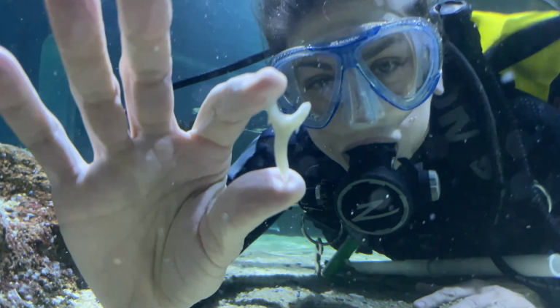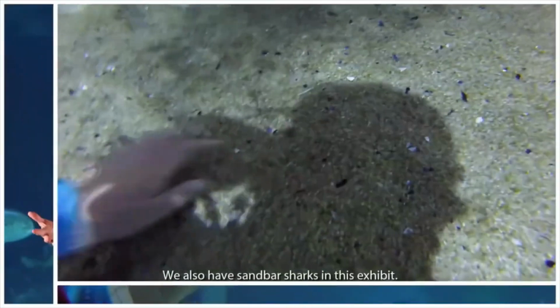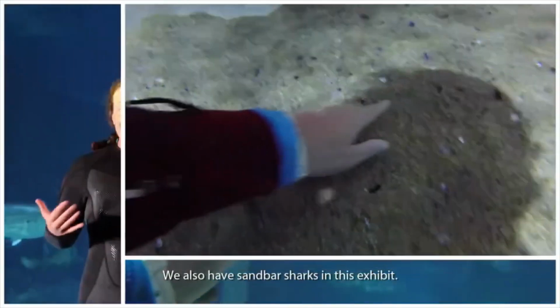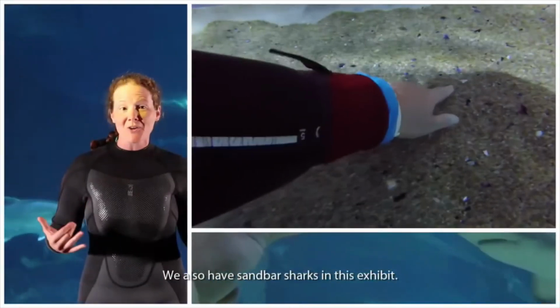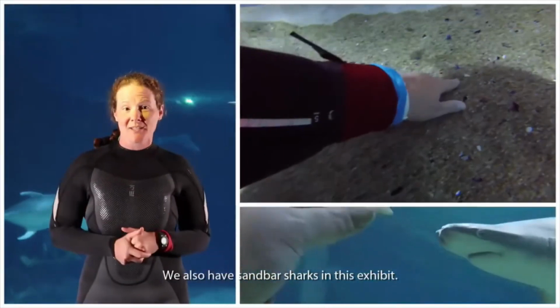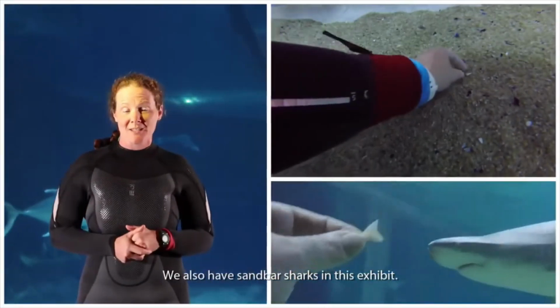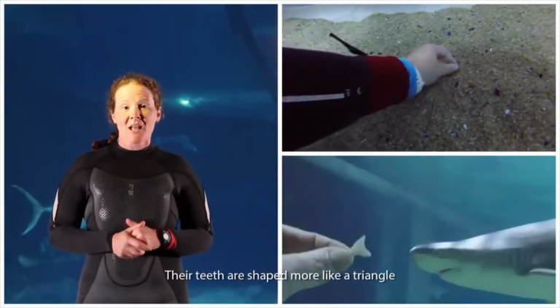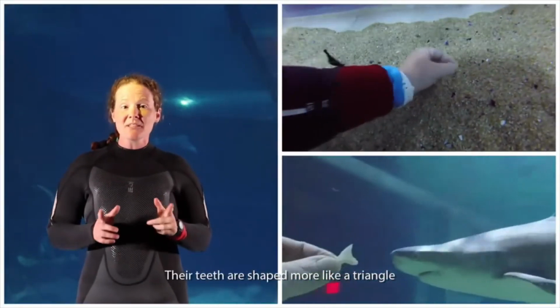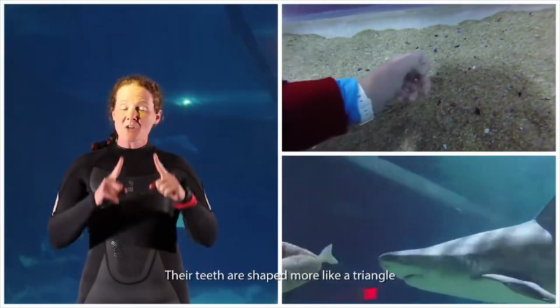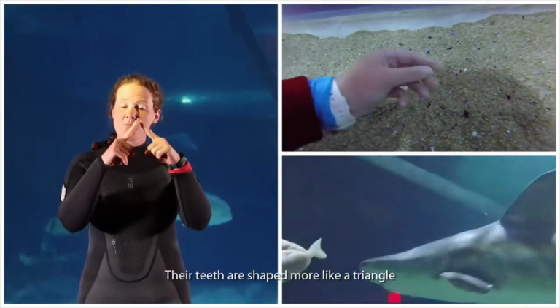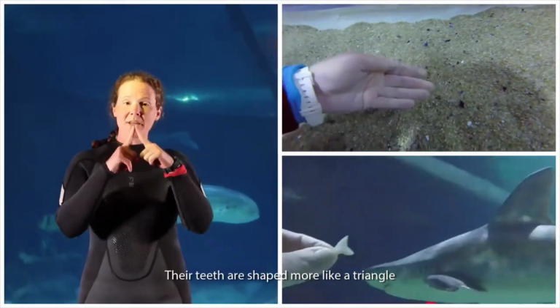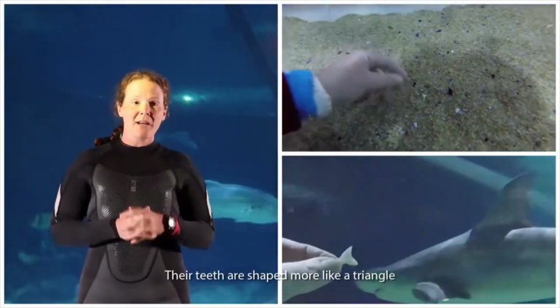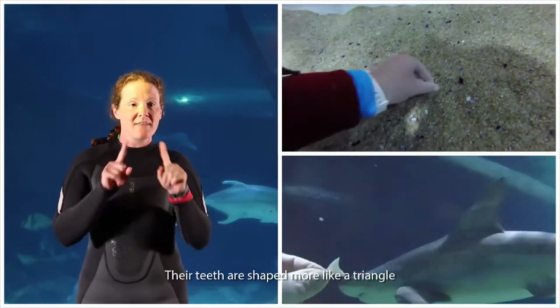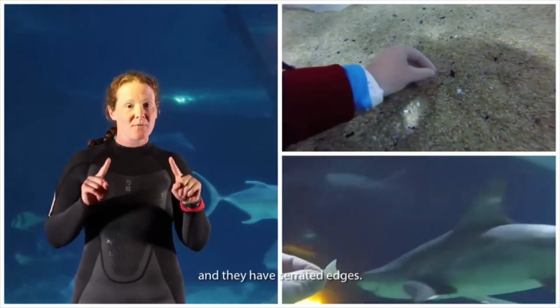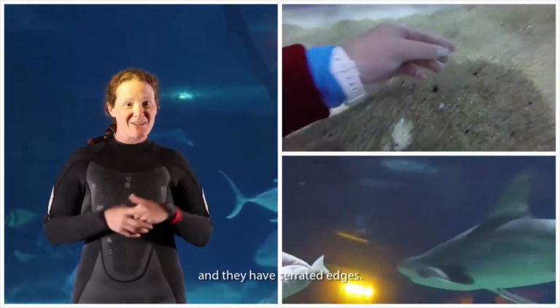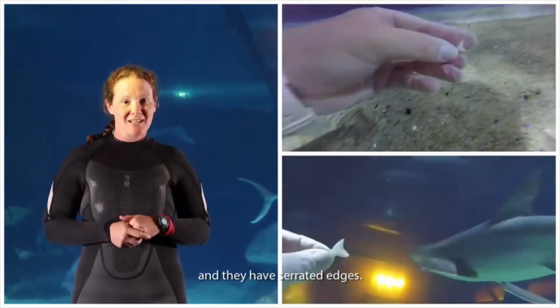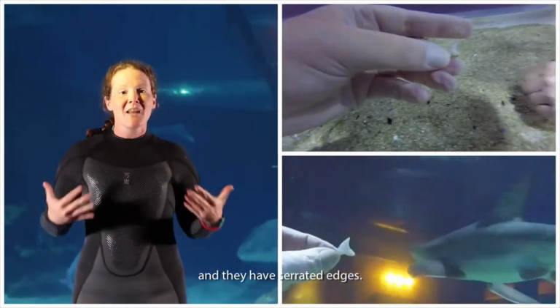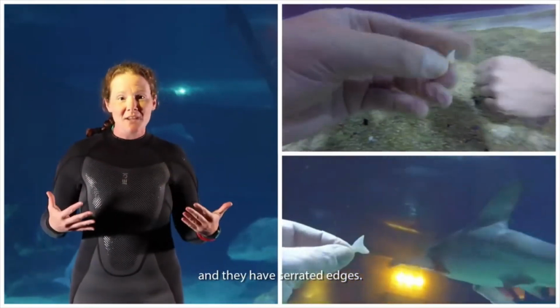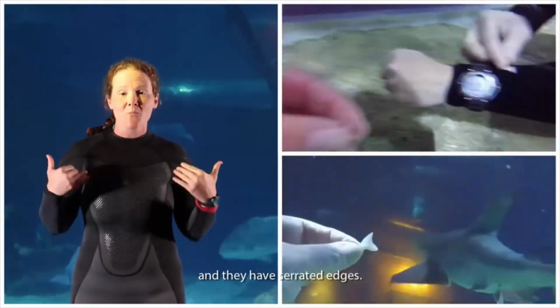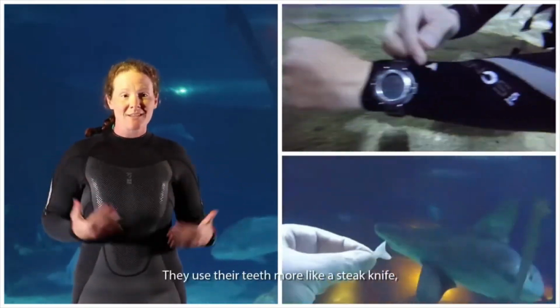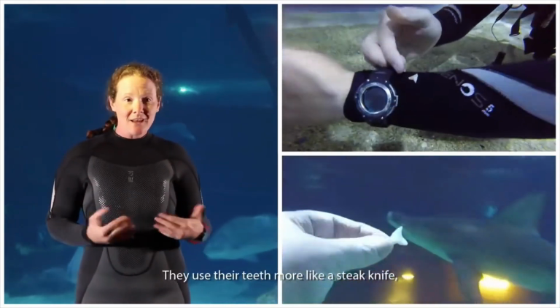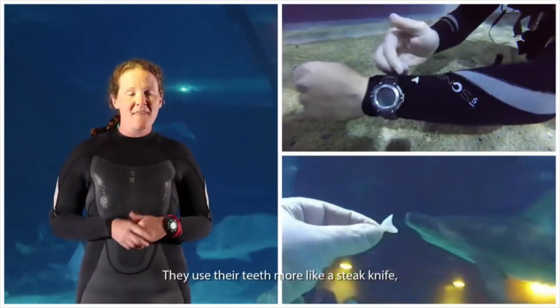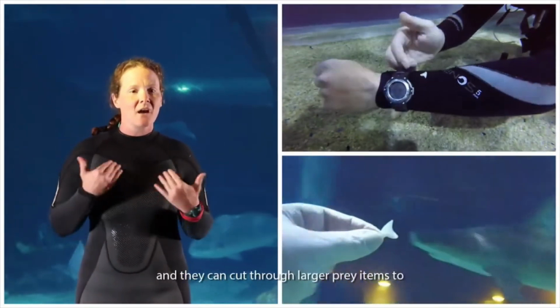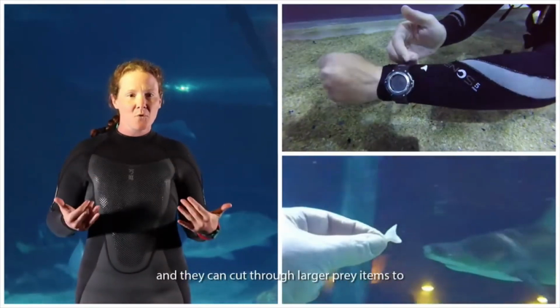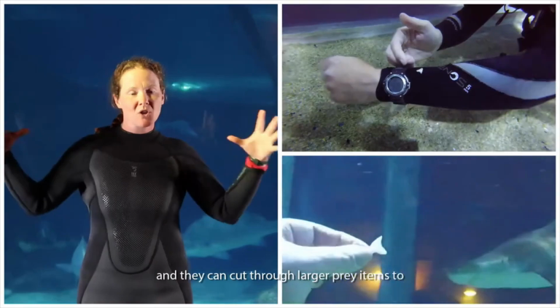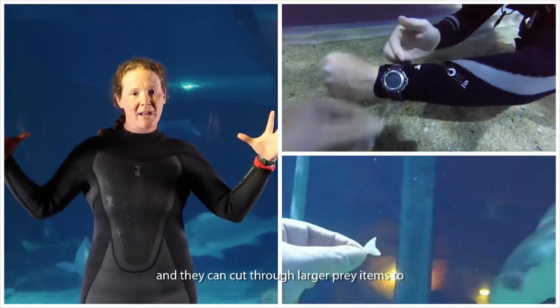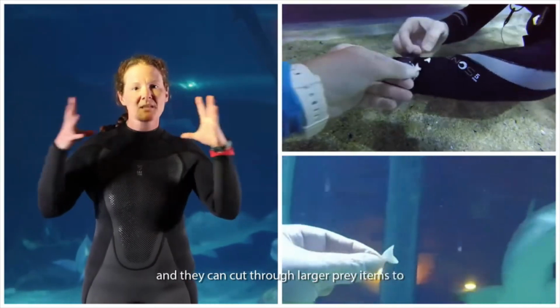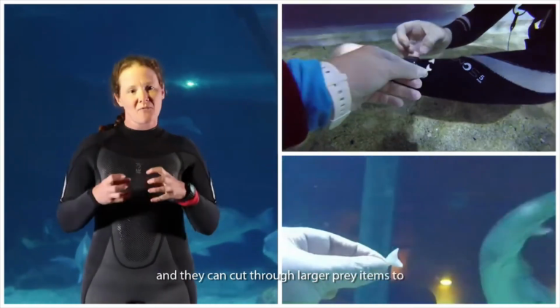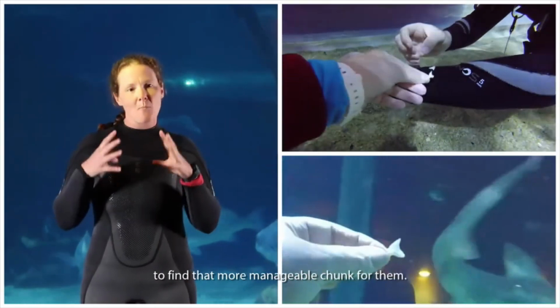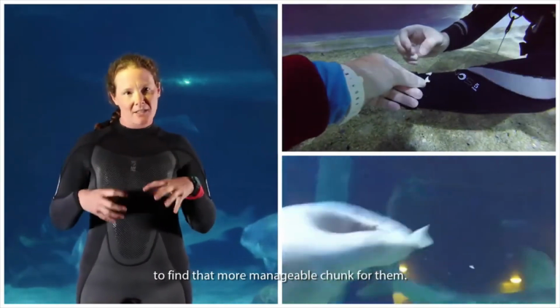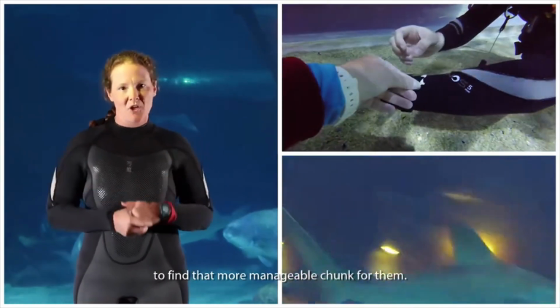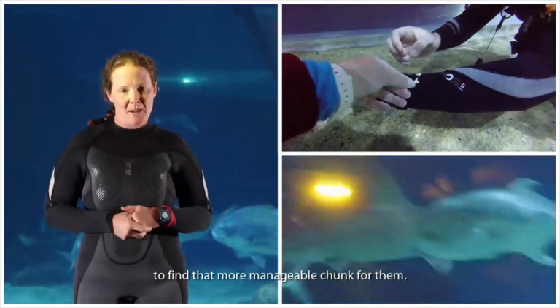We also have the sand bar sharks in this exhibit. Their teeth are shaped more like a triangle and they have serrated edges. They use their teeth more like a steak knife, and they can cut through larger prey items to find a more manageable chunk for them.